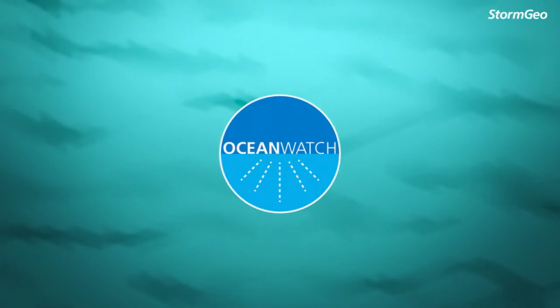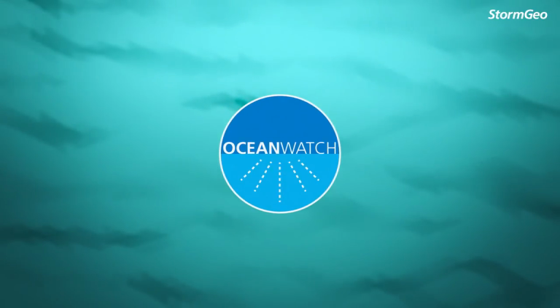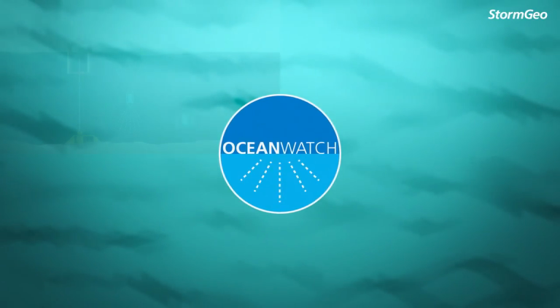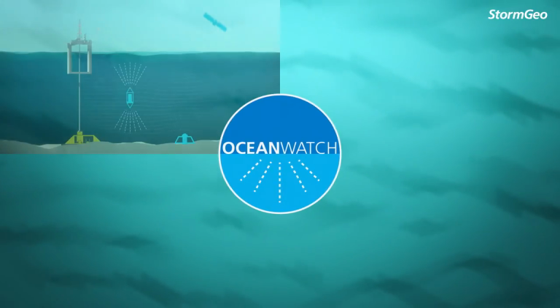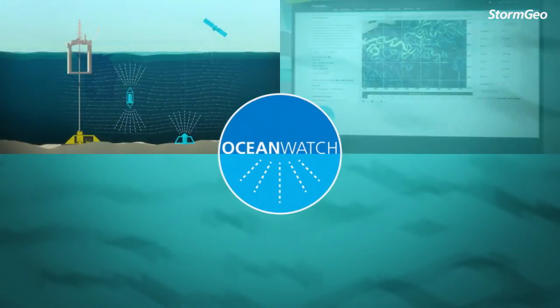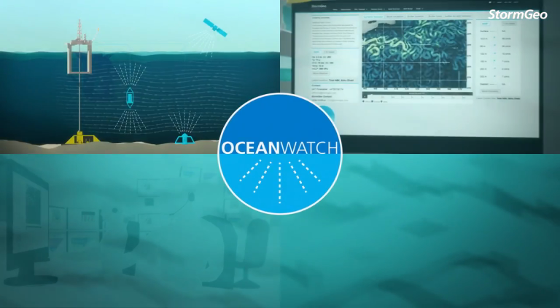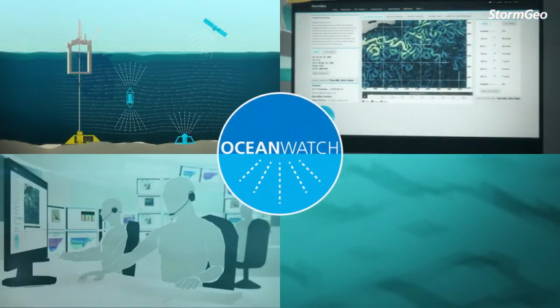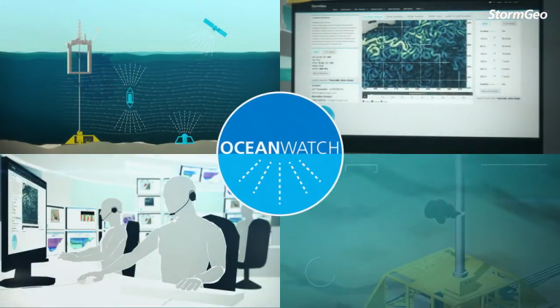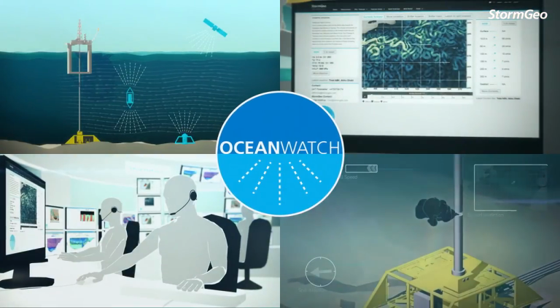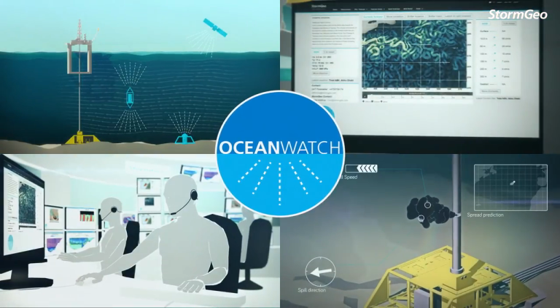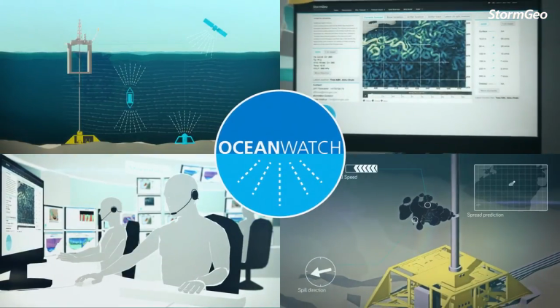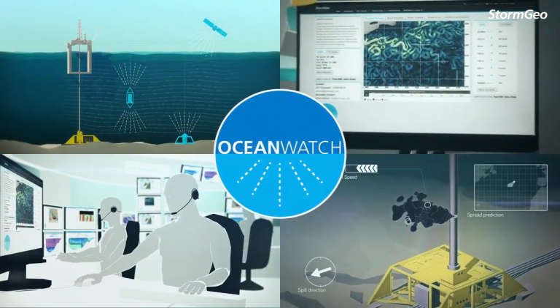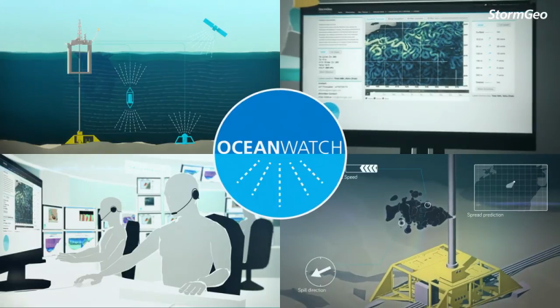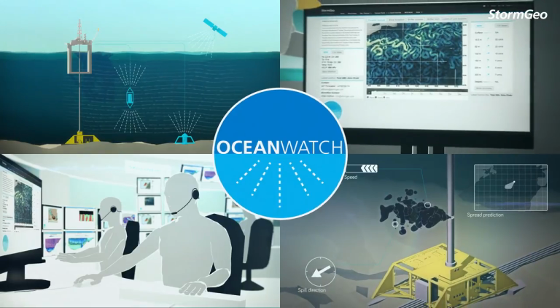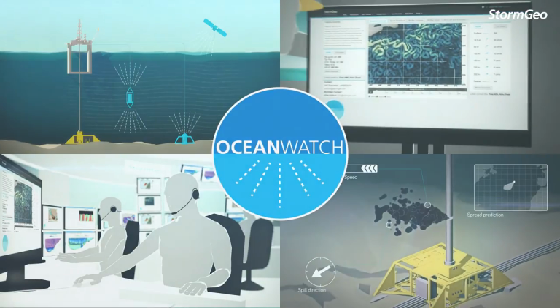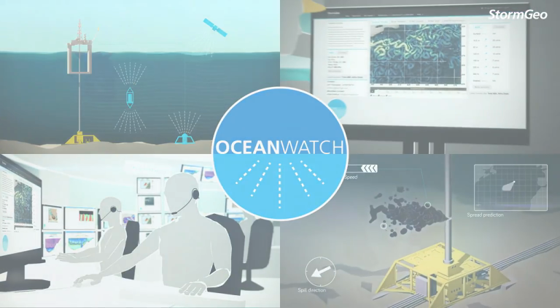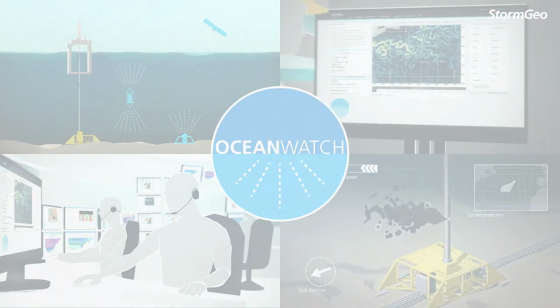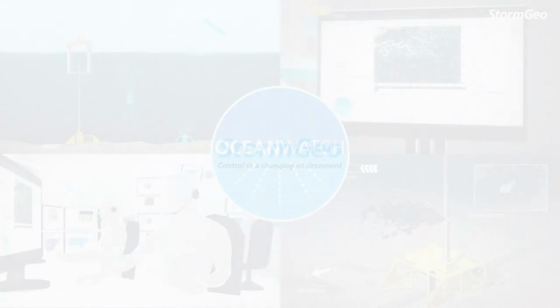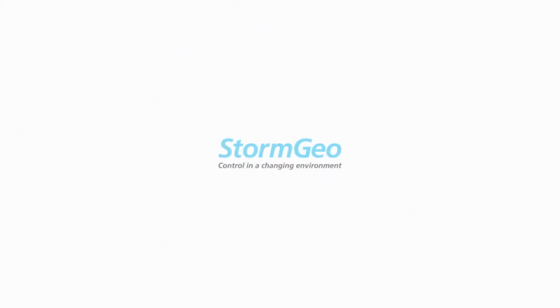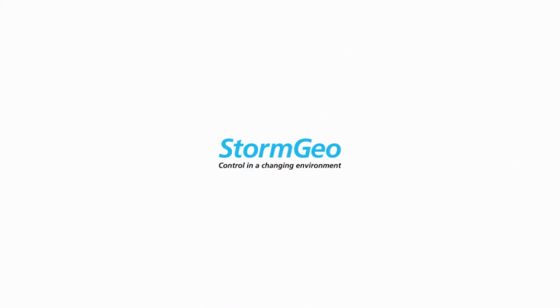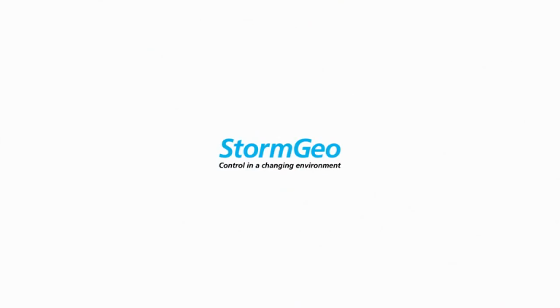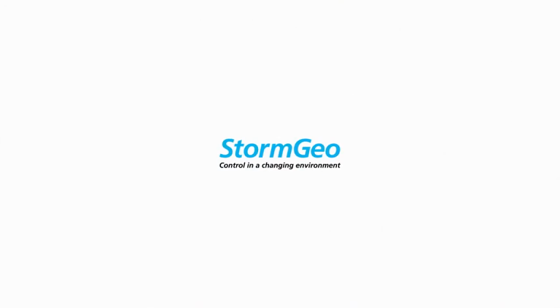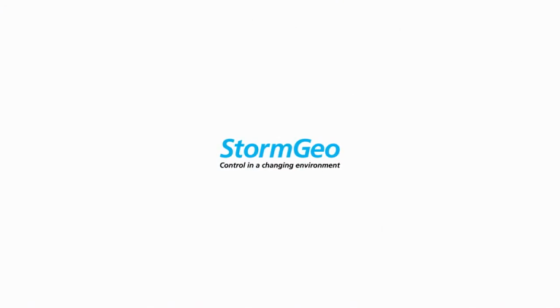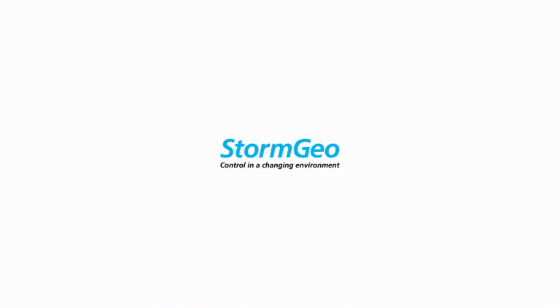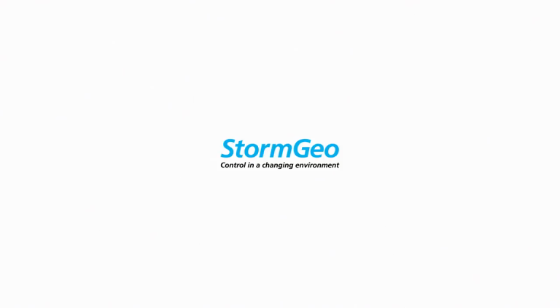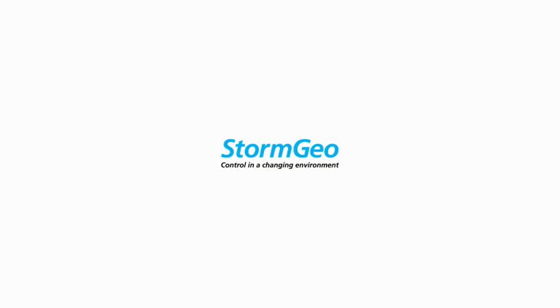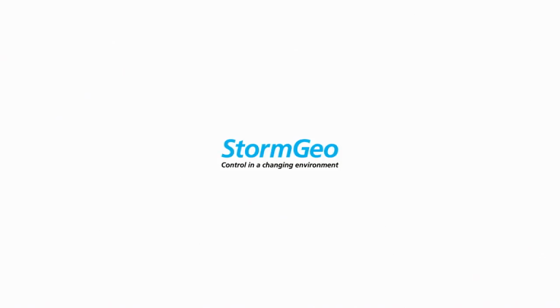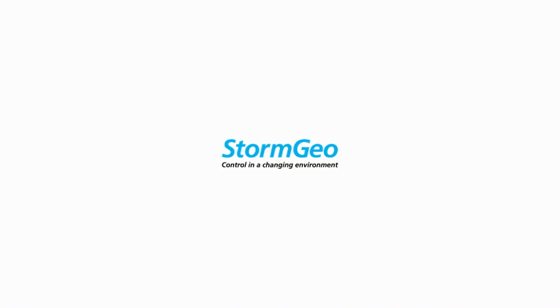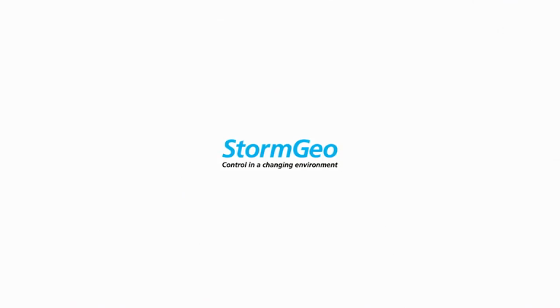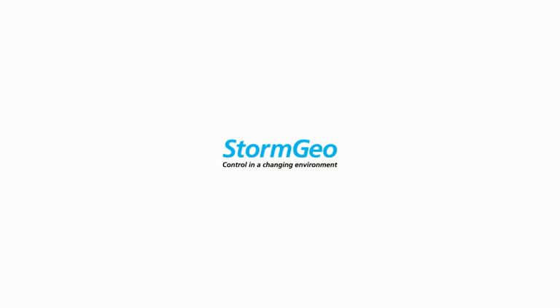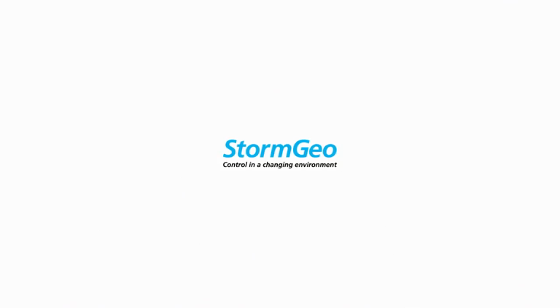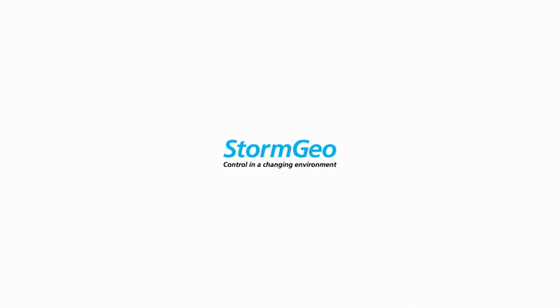Stormgeo's Ocean Watch helps you make knowledge-based decisions to improve safety and control costs while protecting our environment. Stormgeo — control in a changing environment.